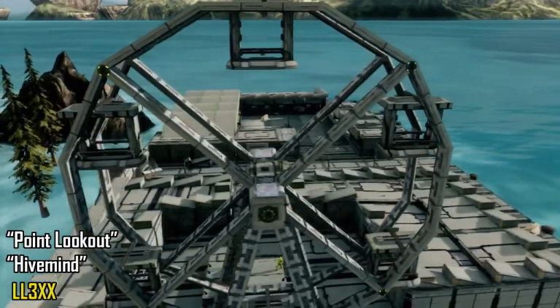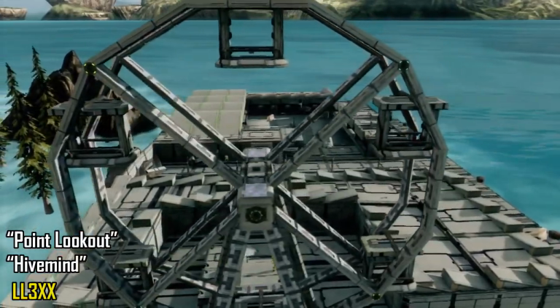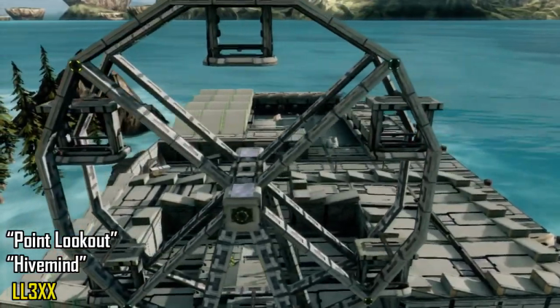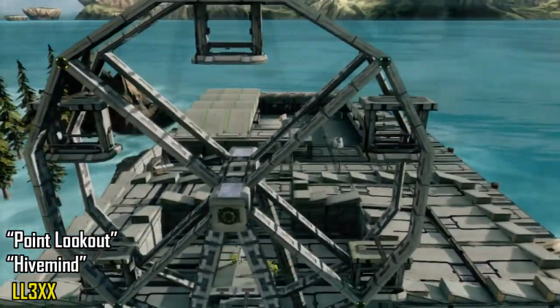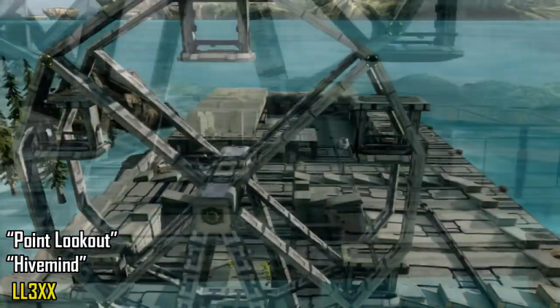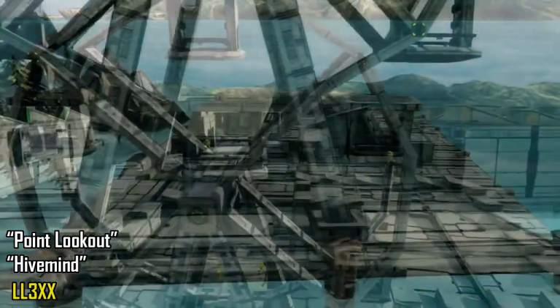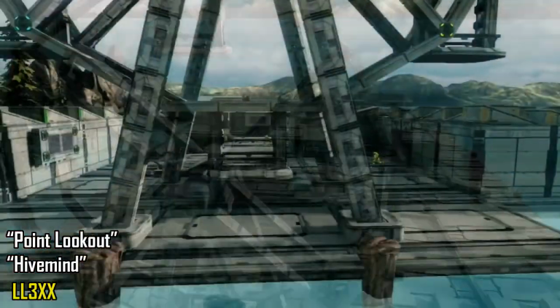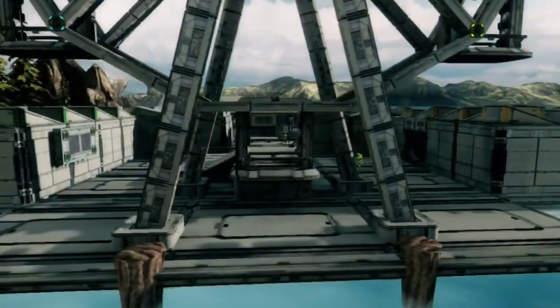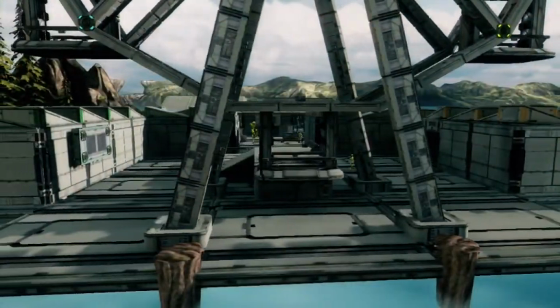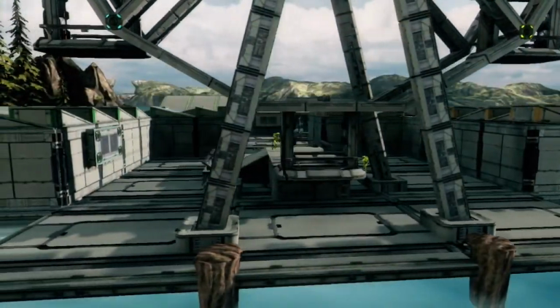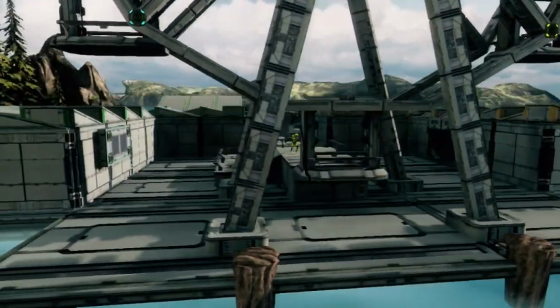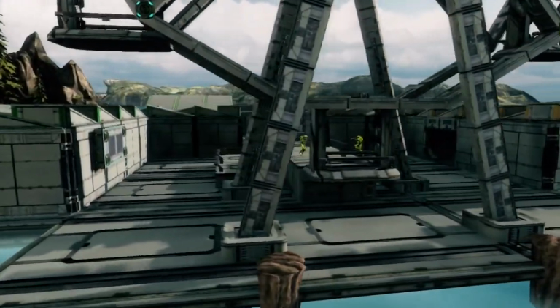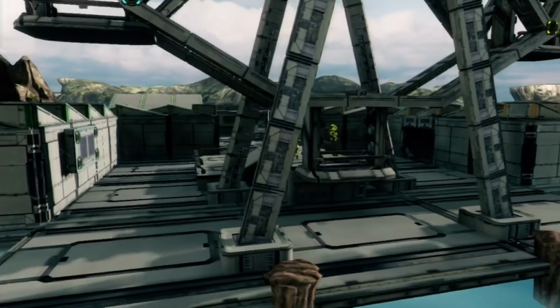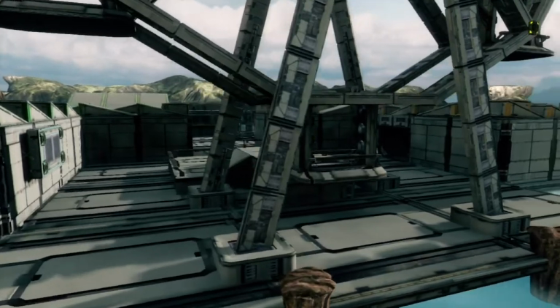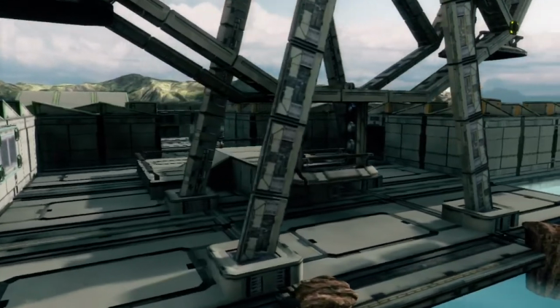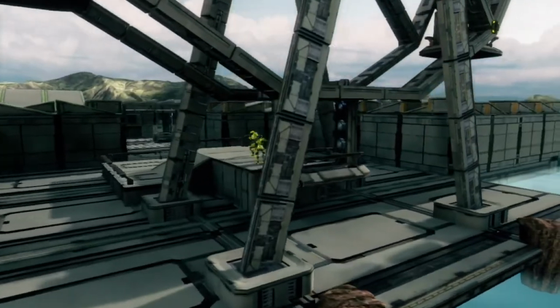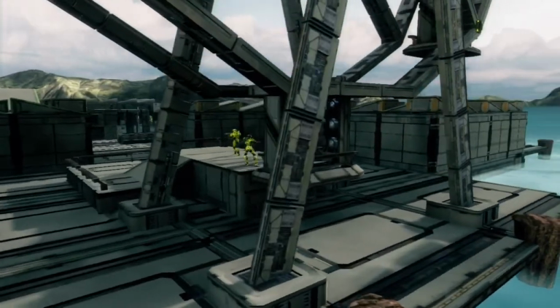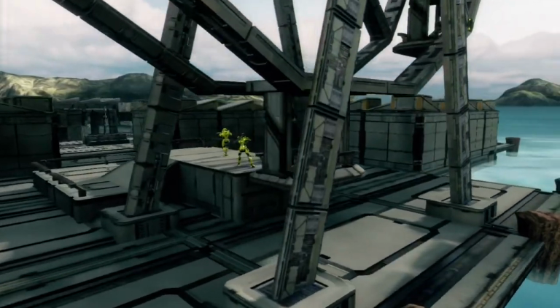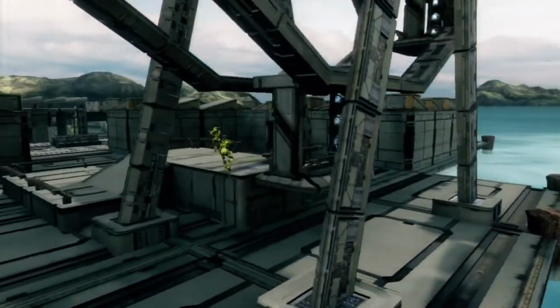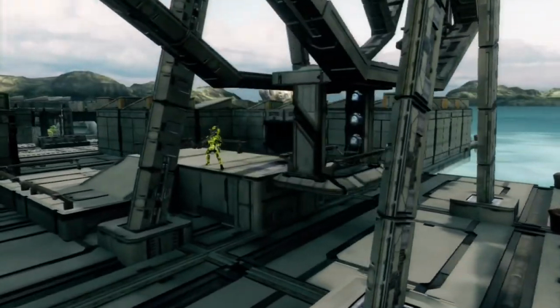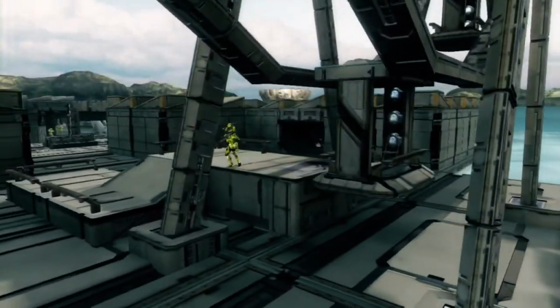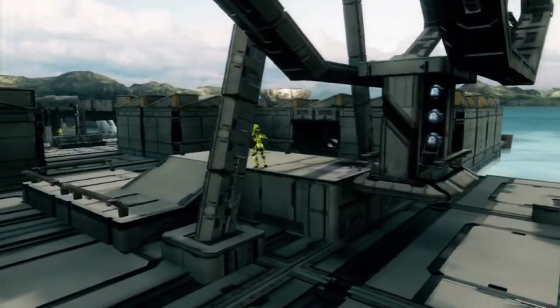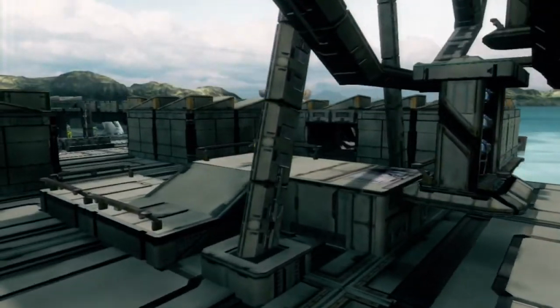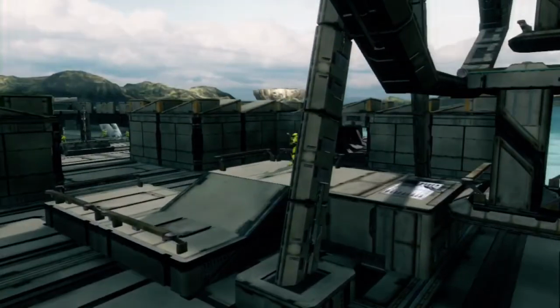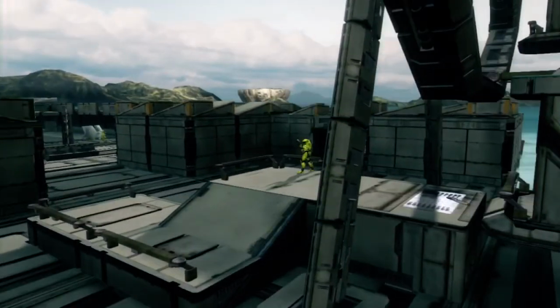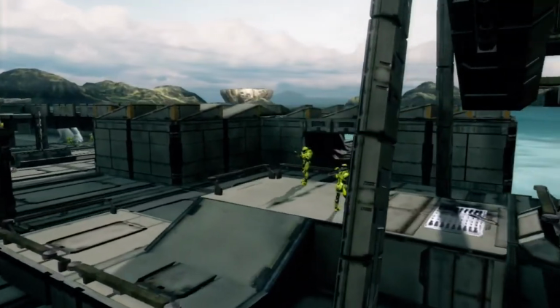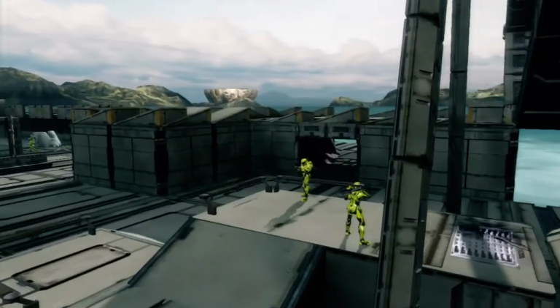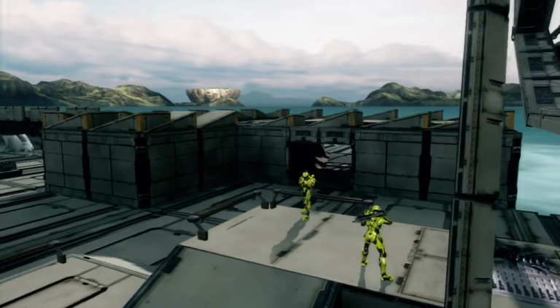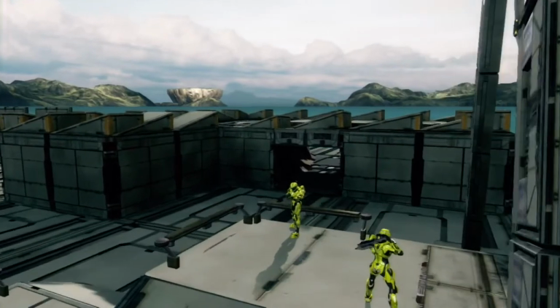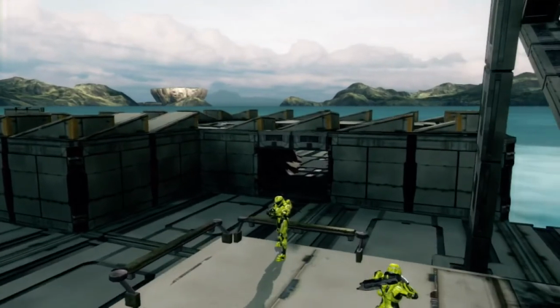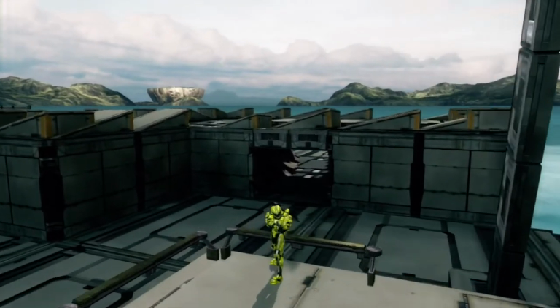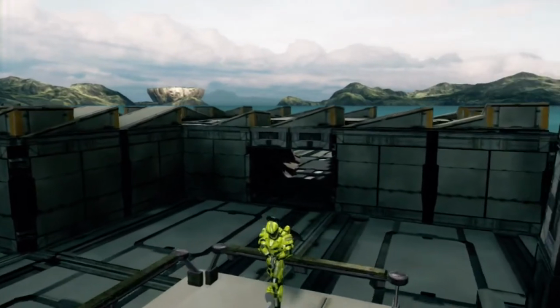As you guys can see, this is a cool carnival type map built on a dock. It has this awesome ferris wheel in the very back here along with a lot of rather unique aesthetics that give the map a very enjoyable and playable theme.